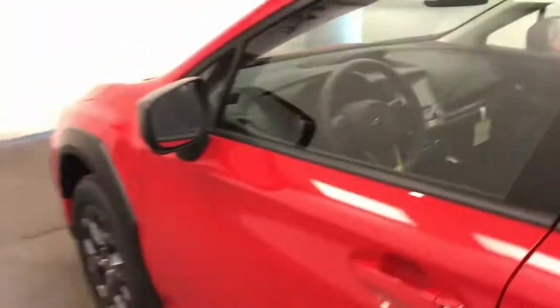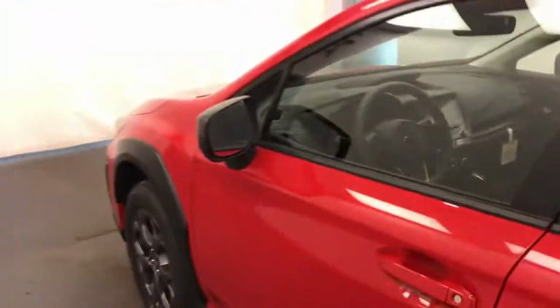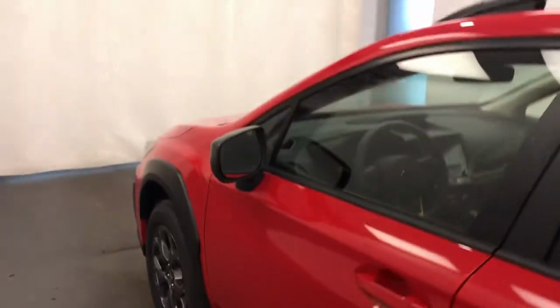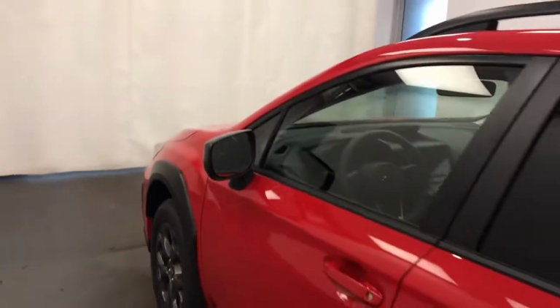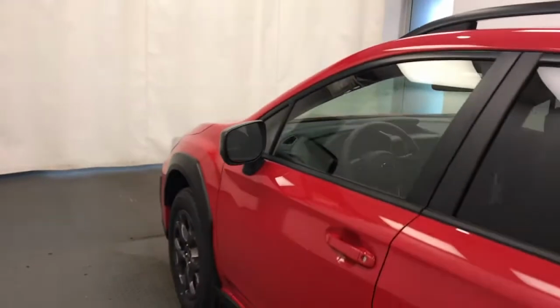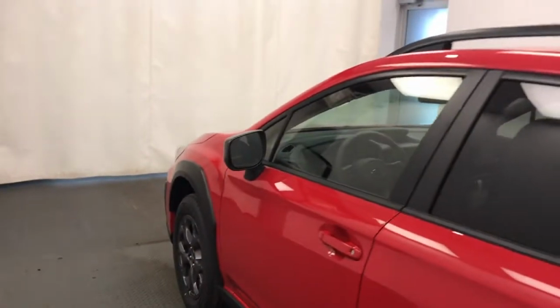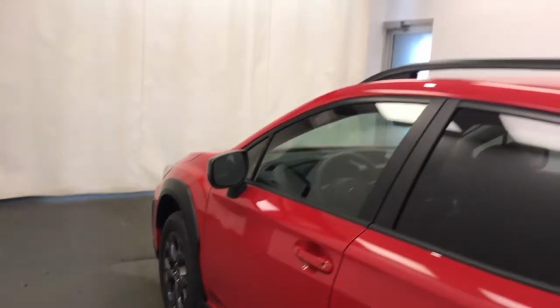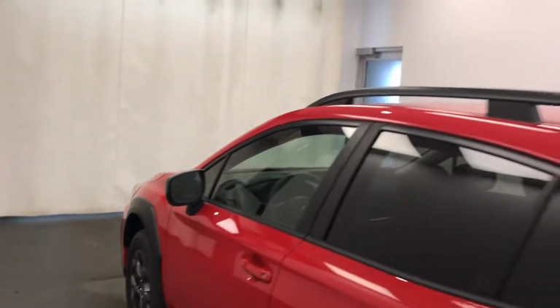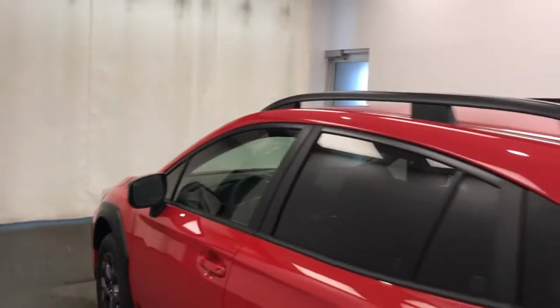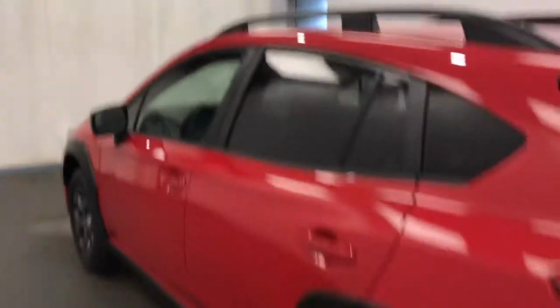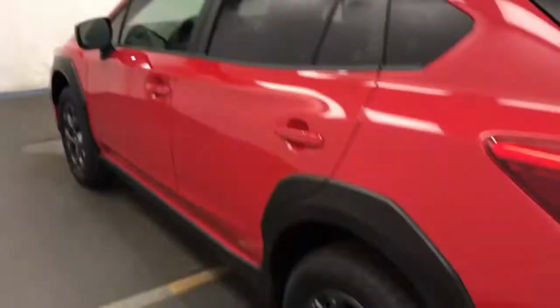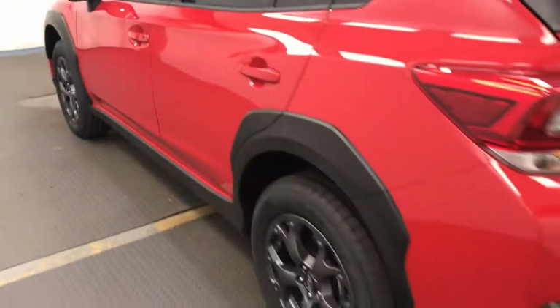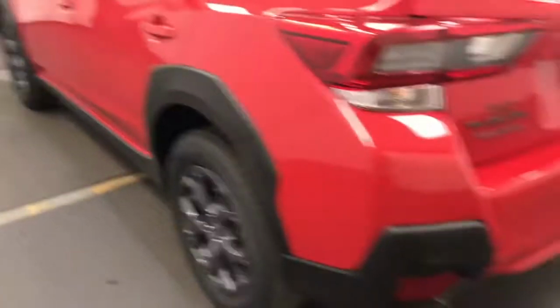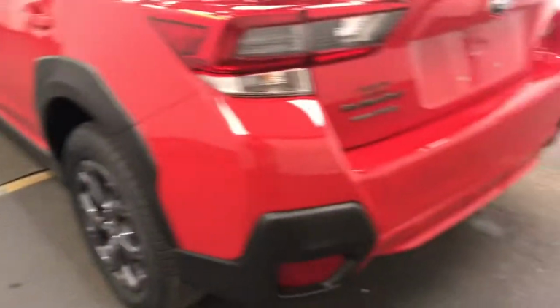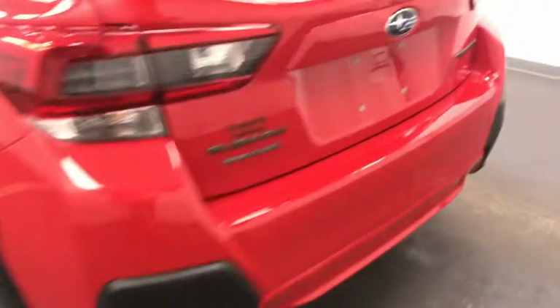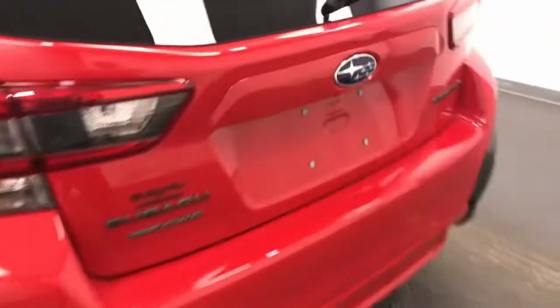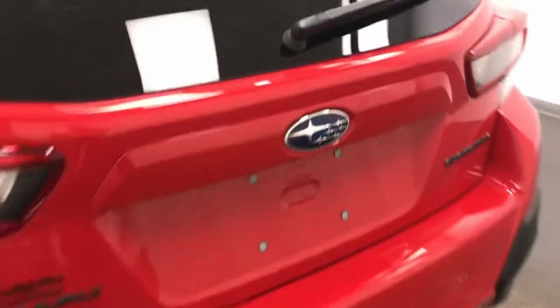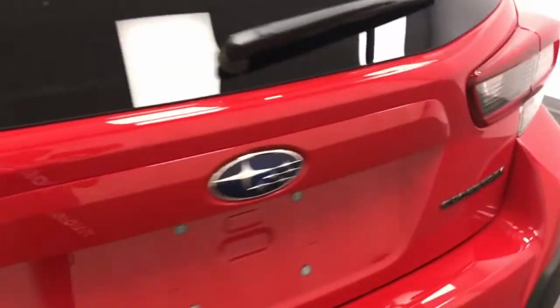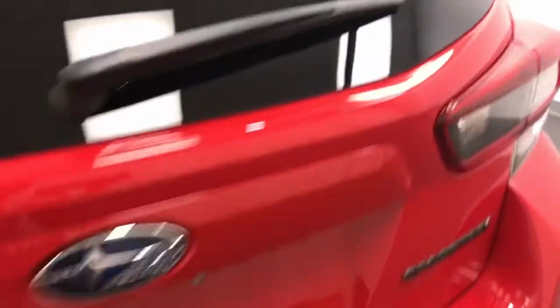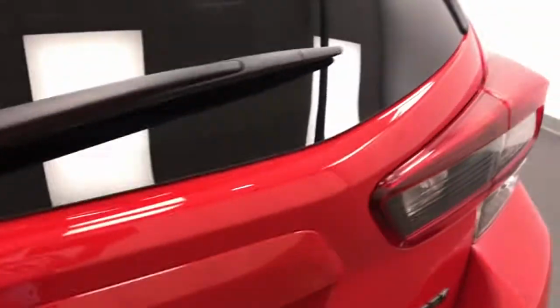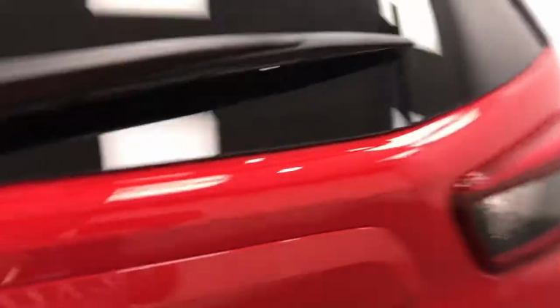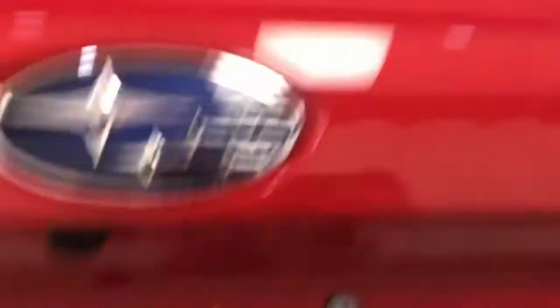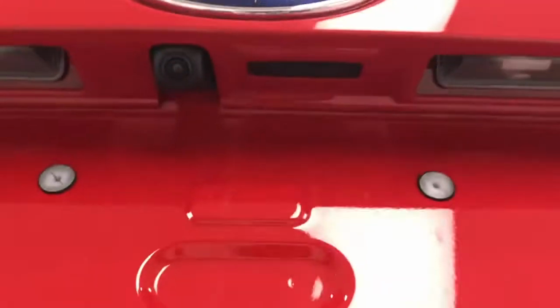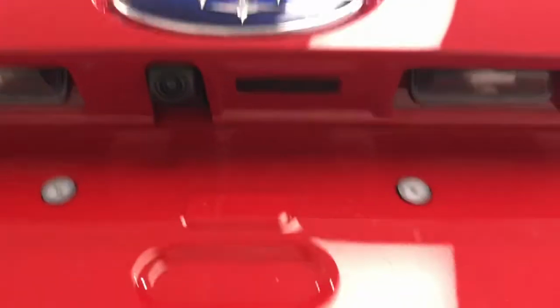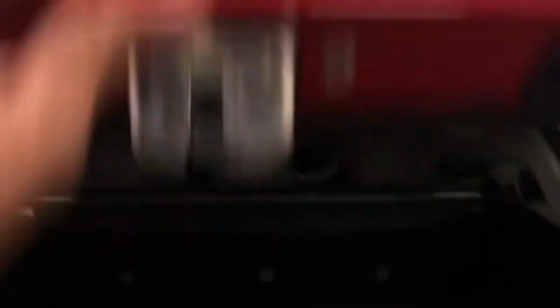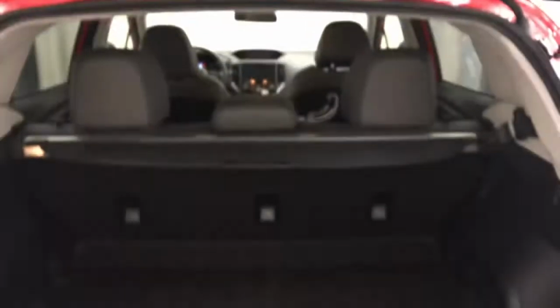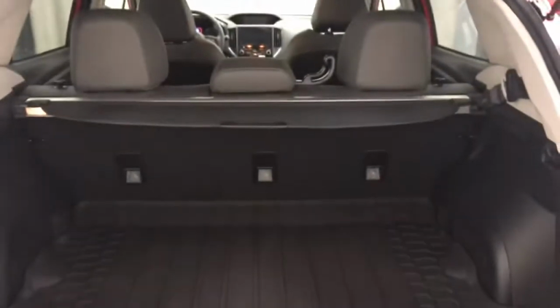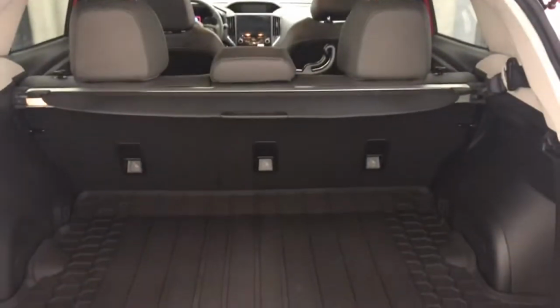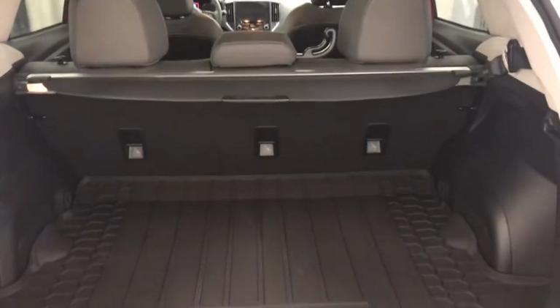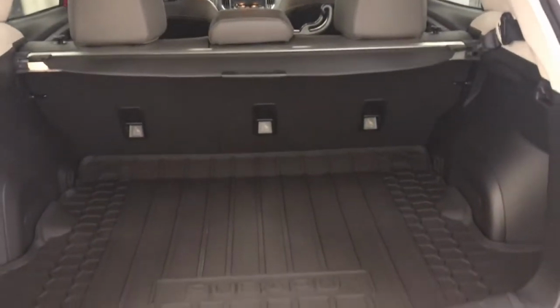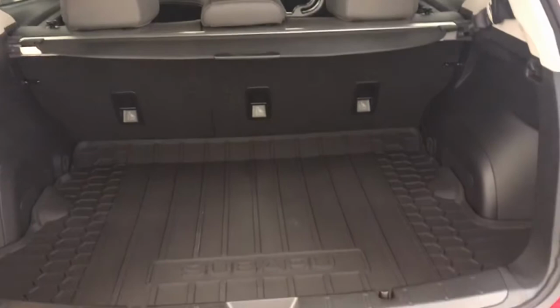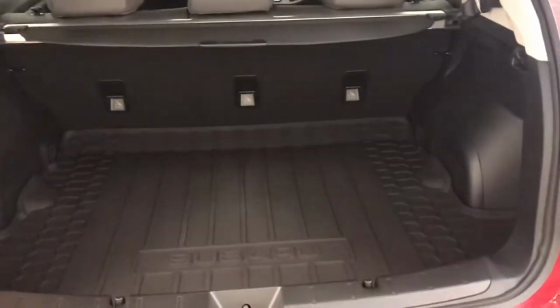Moving back out to the exterior, we have heated mirrors, roof rack, alloy wheels, backup camera, cargo cover, and more cargo space.